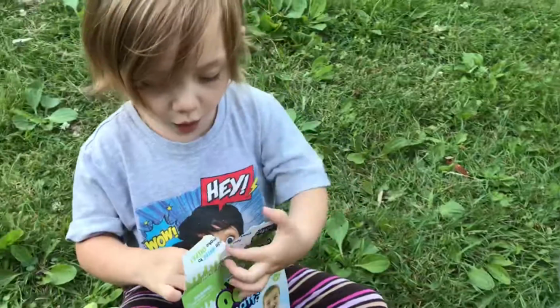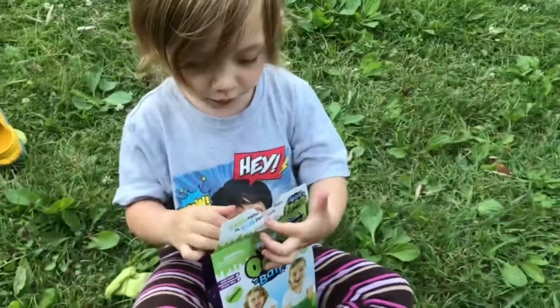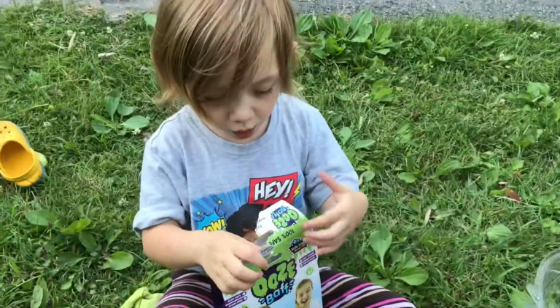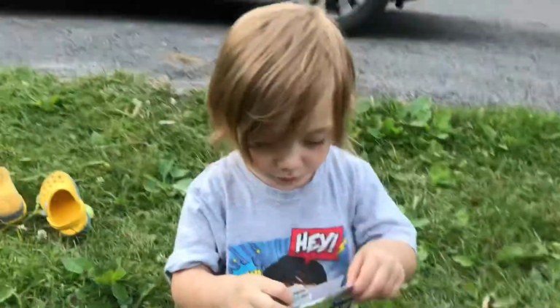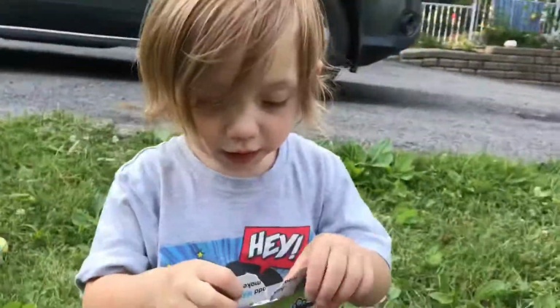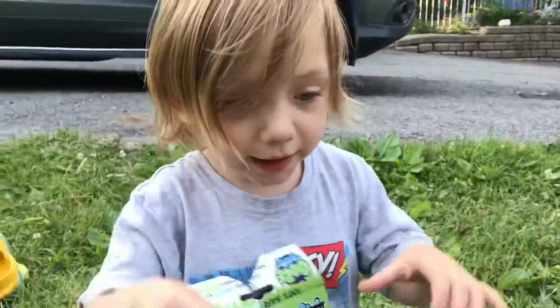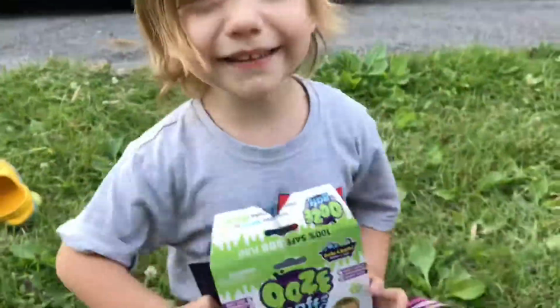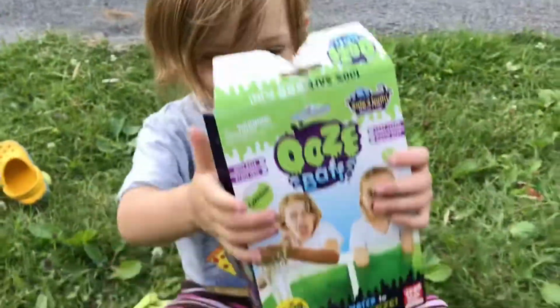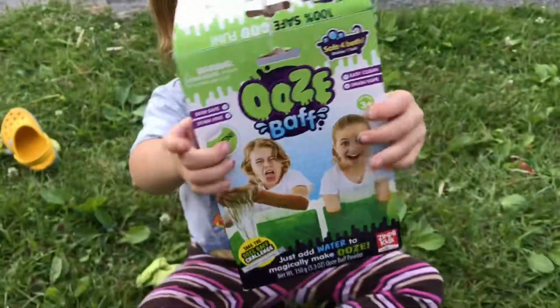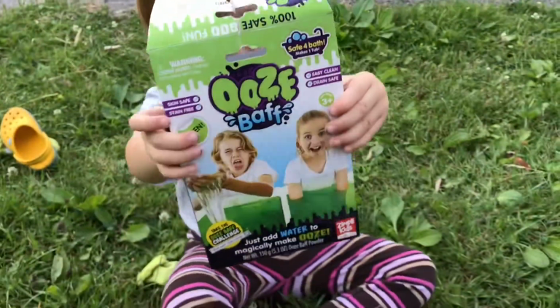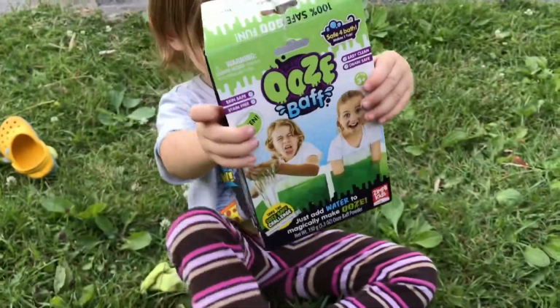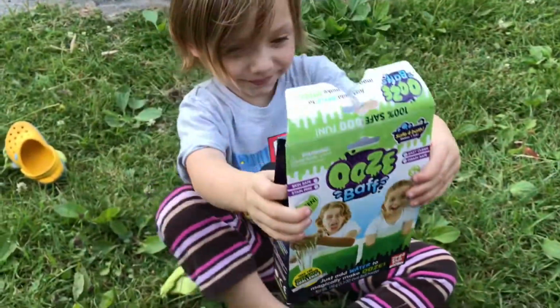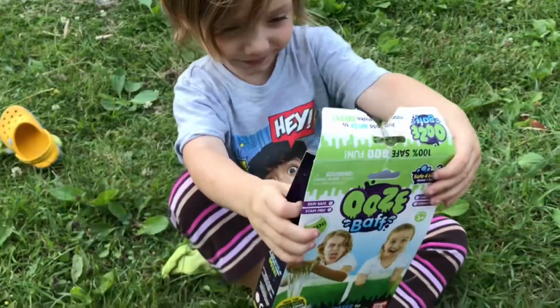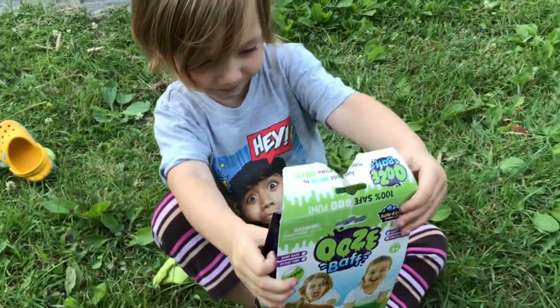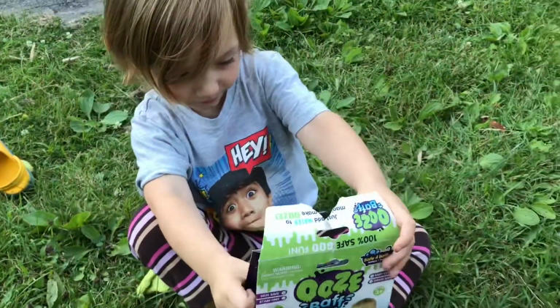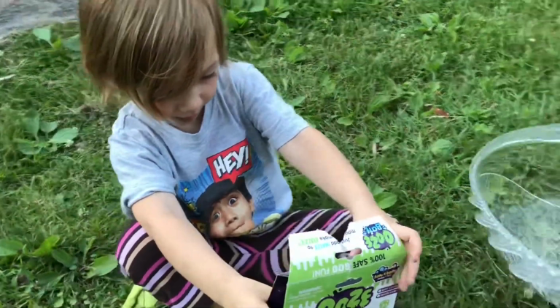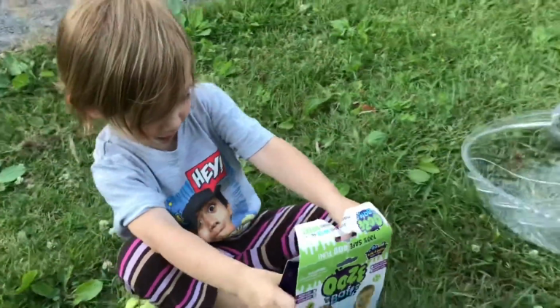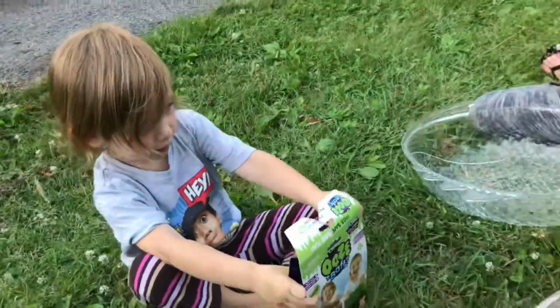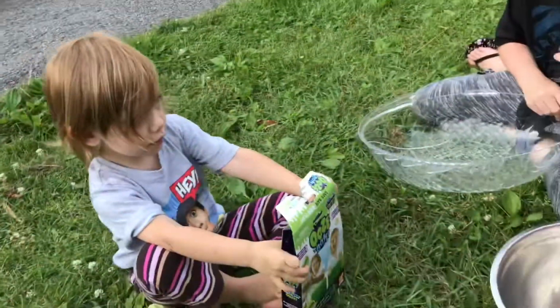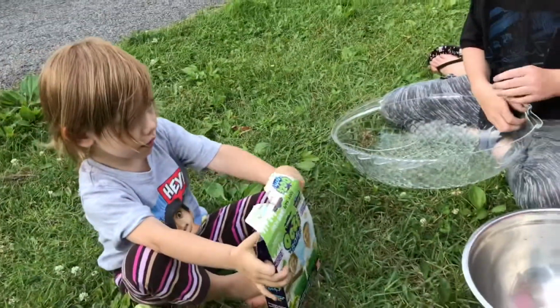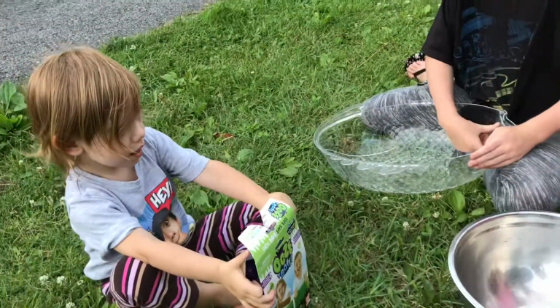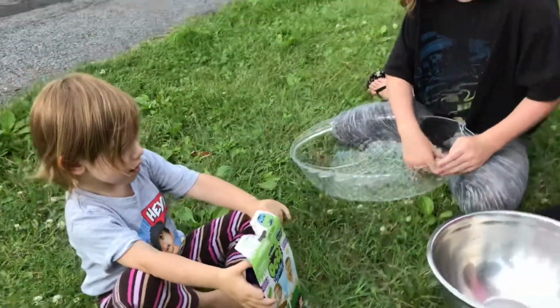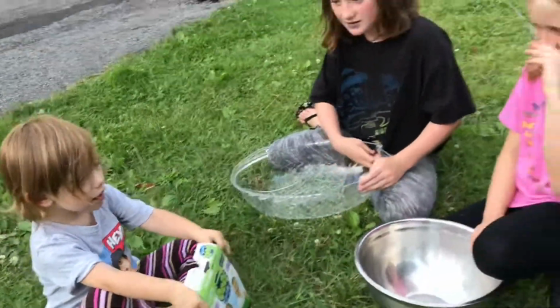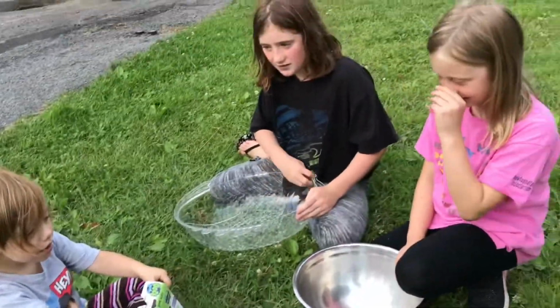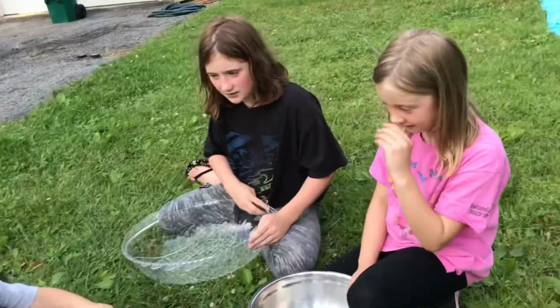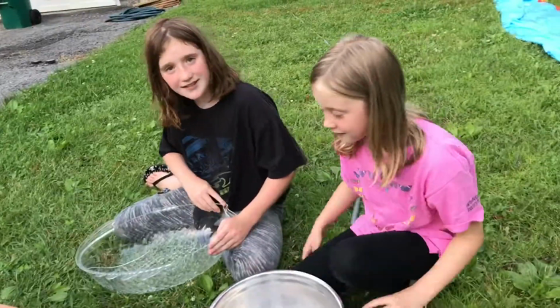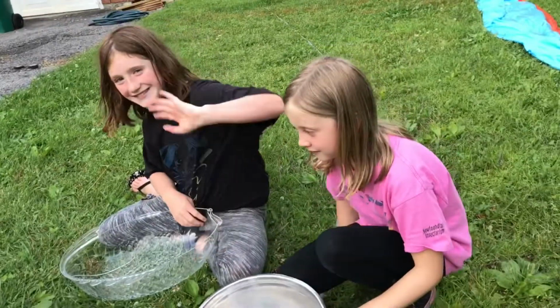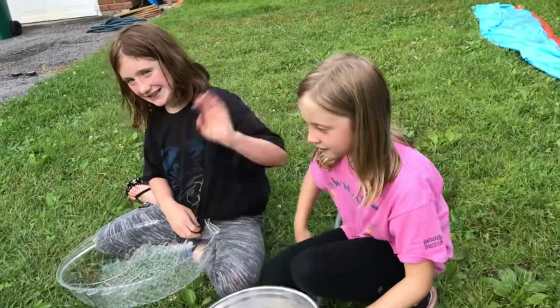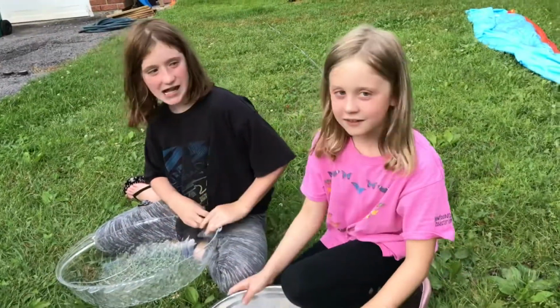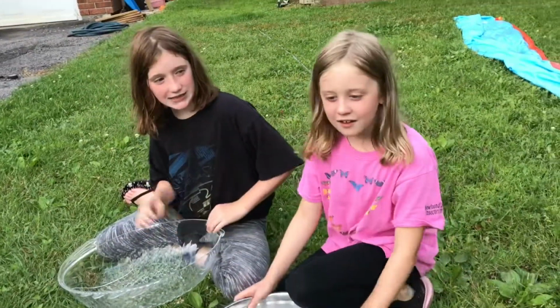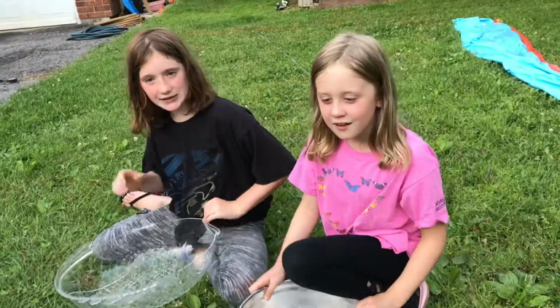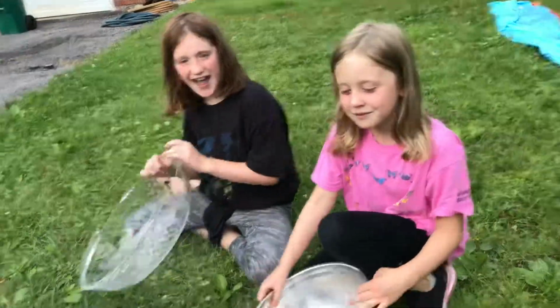Holly Dolly World! Today we're making slime. Welcome to Holly Dolly World. Today we're making slime, and do we have two guests today Holly? Do we have our neighbors Mackenzie and Brookie? Hello. Hello.